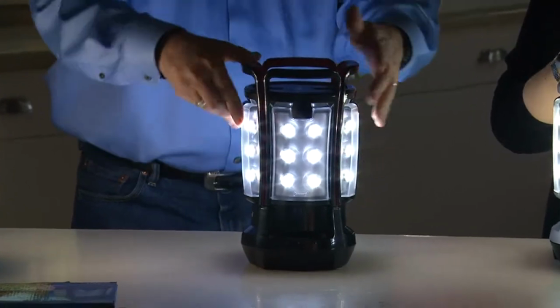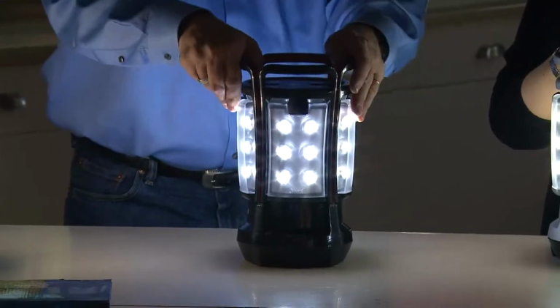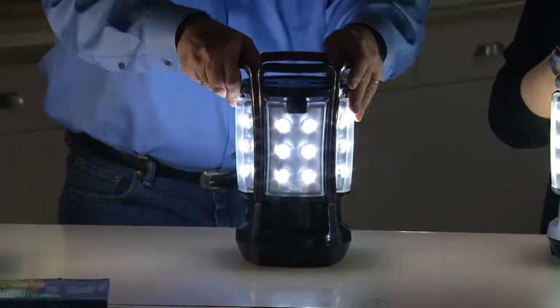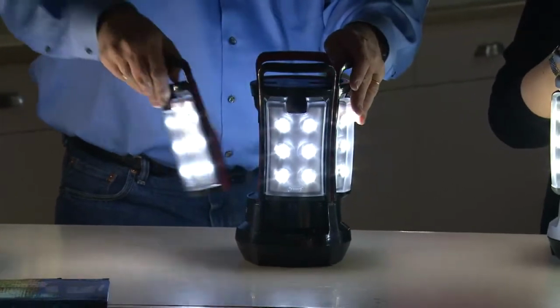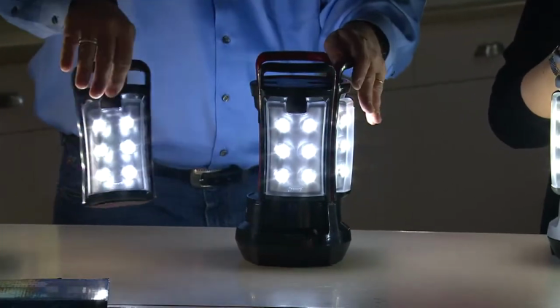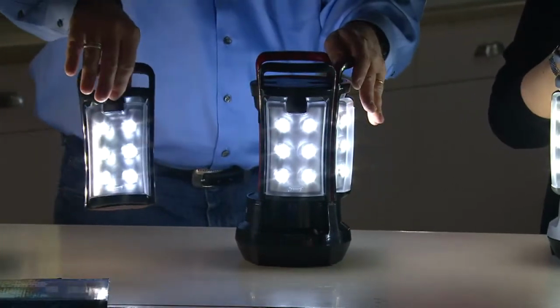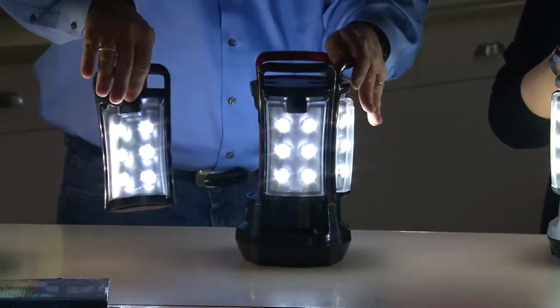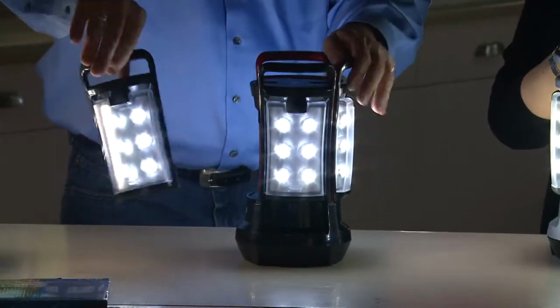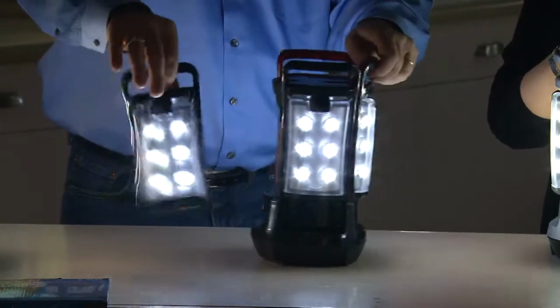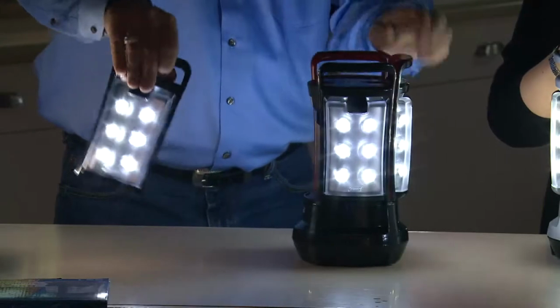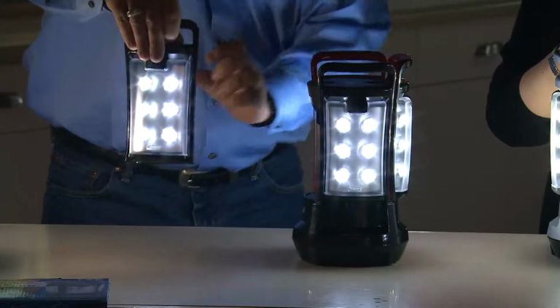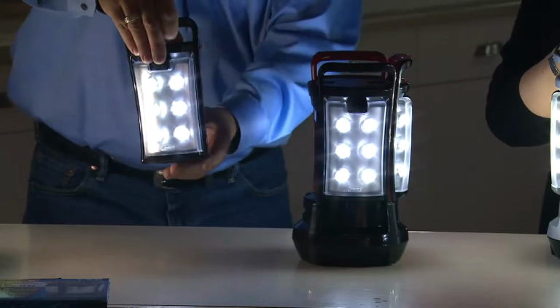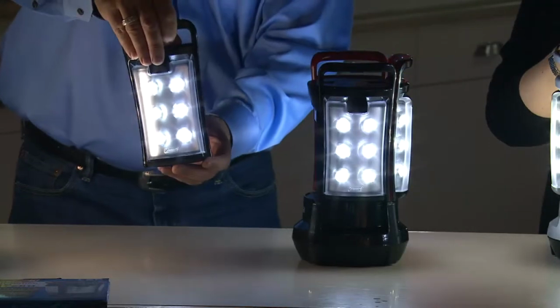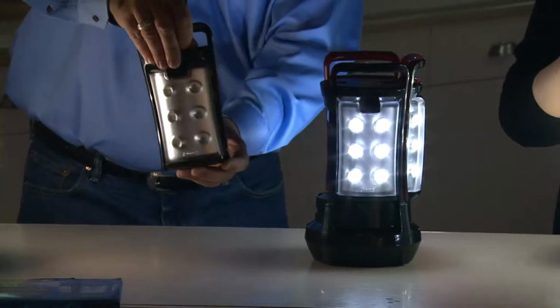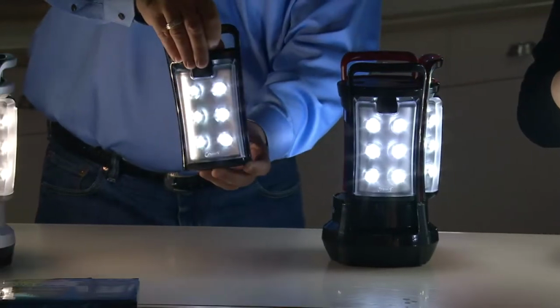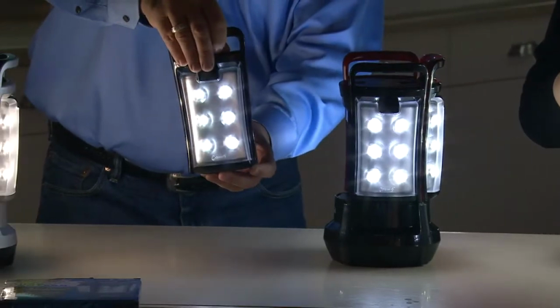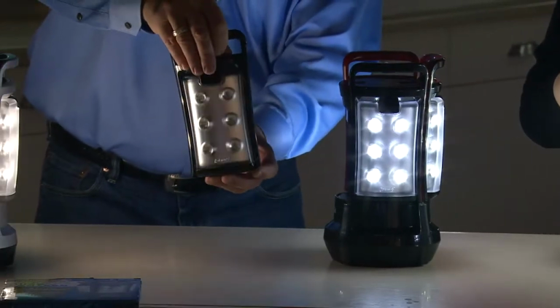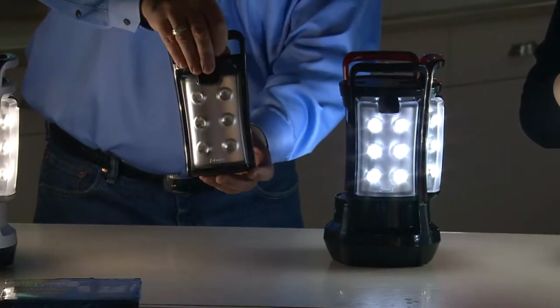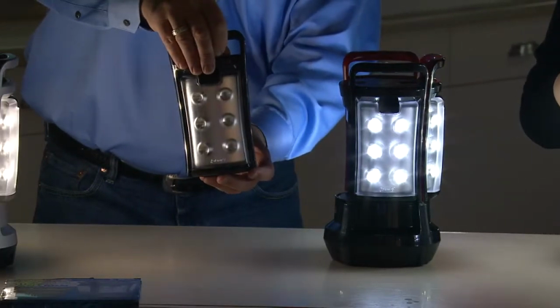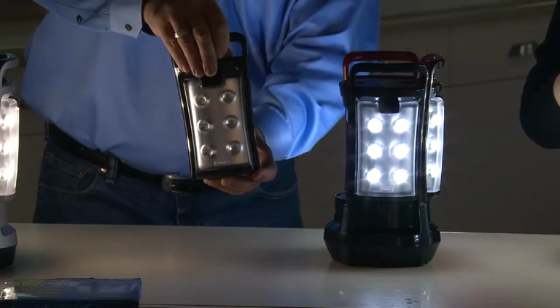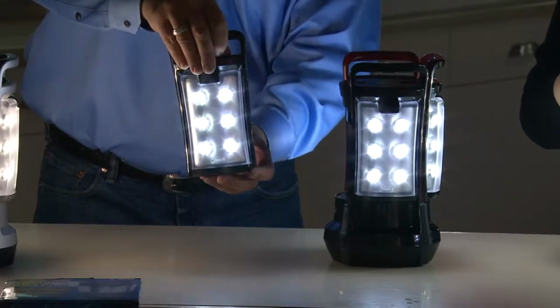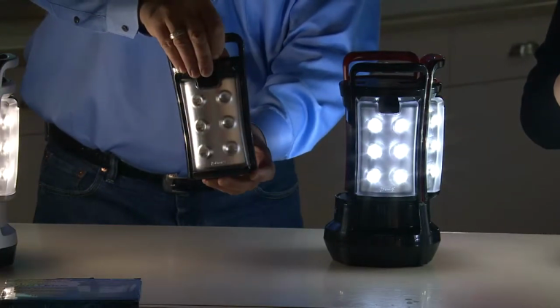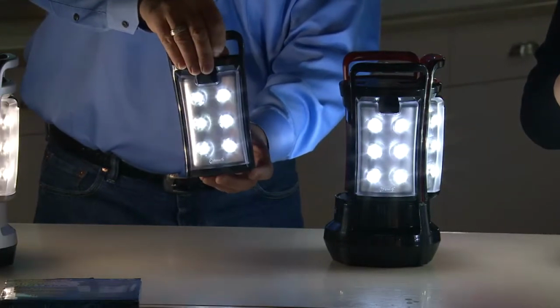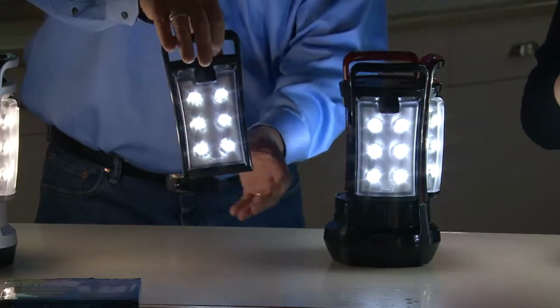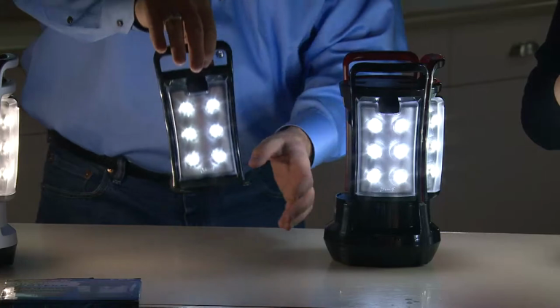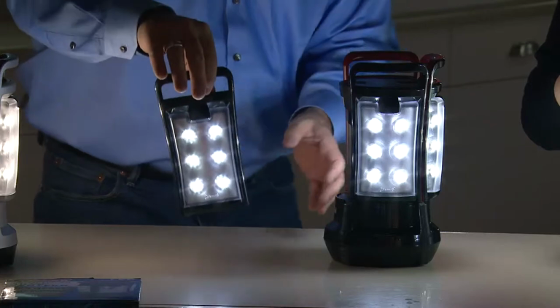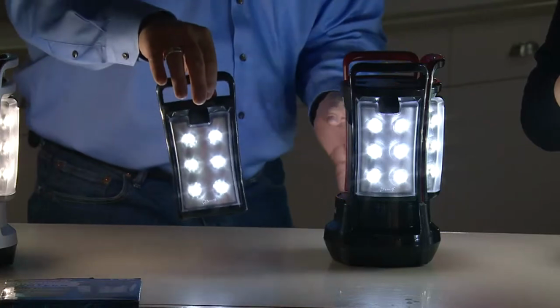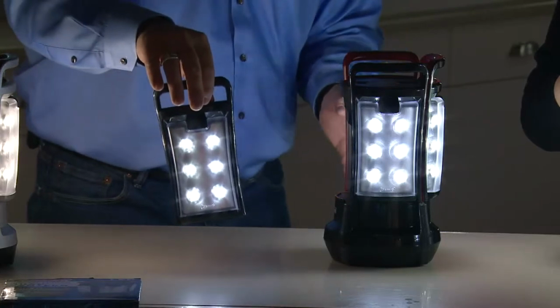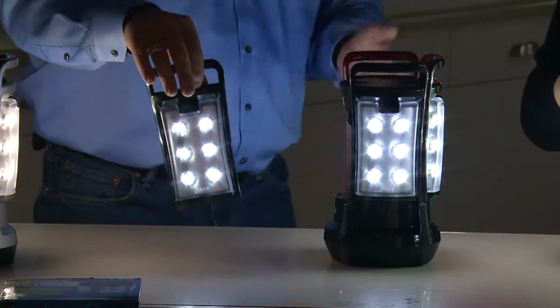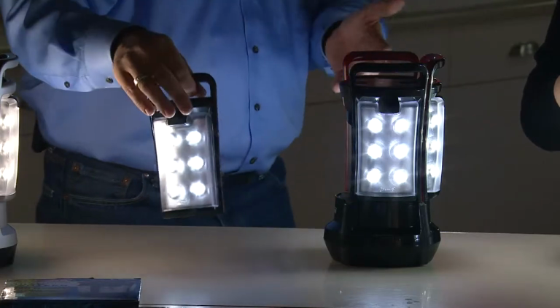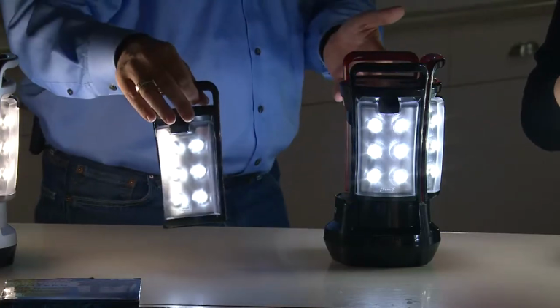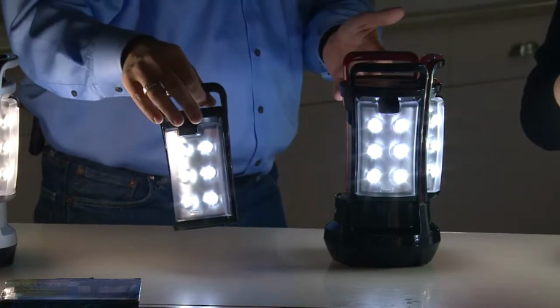It takes a little bit to charge these guys up, but when they're charged you can take them wherever you want. They also have individual on/off switches and the high-low switch. That's where the charging comes in.